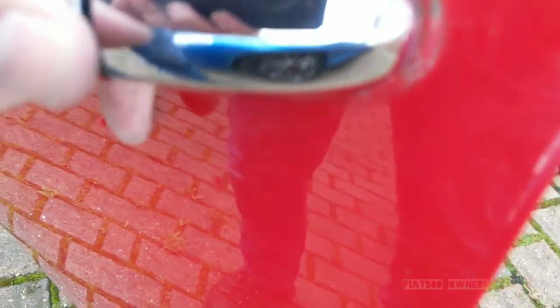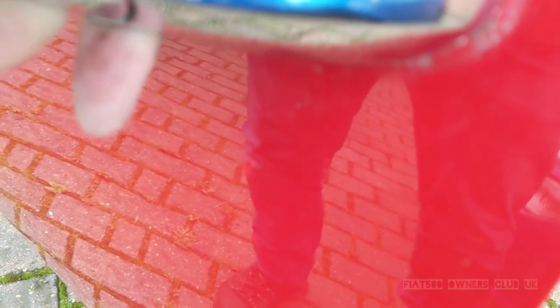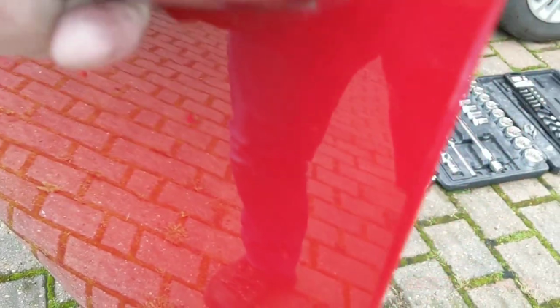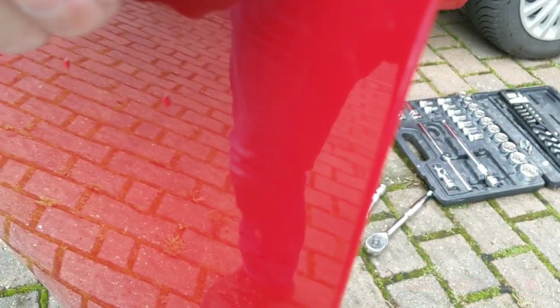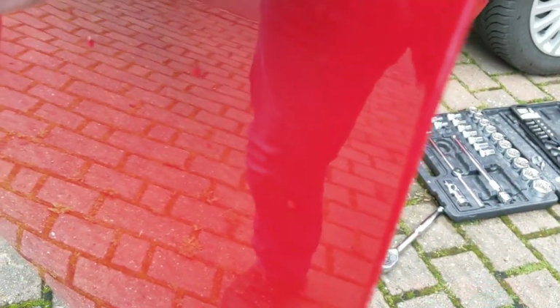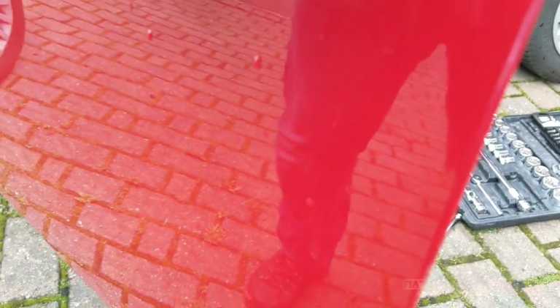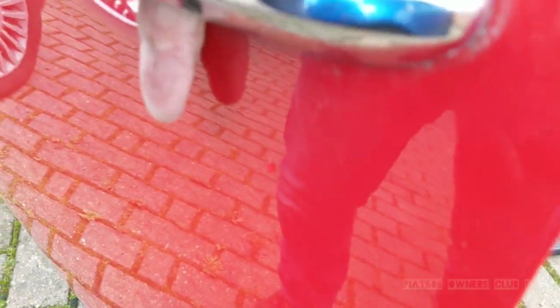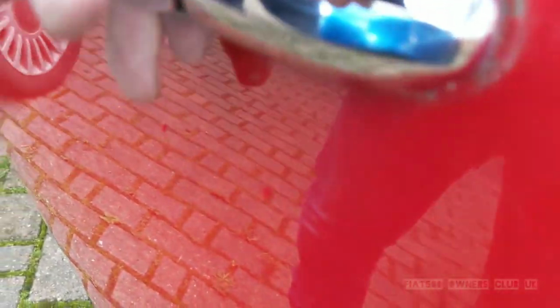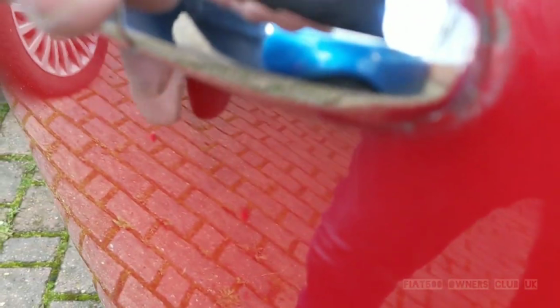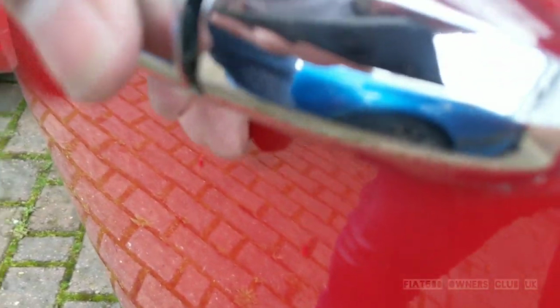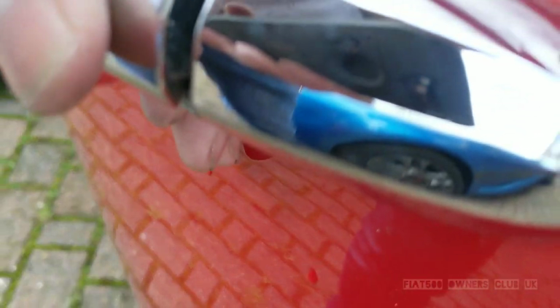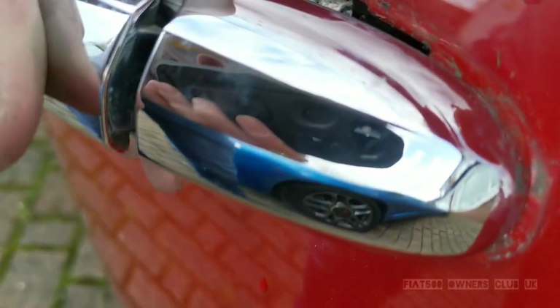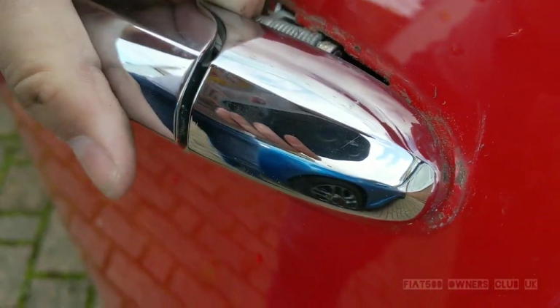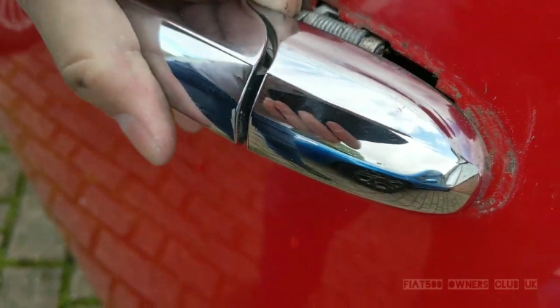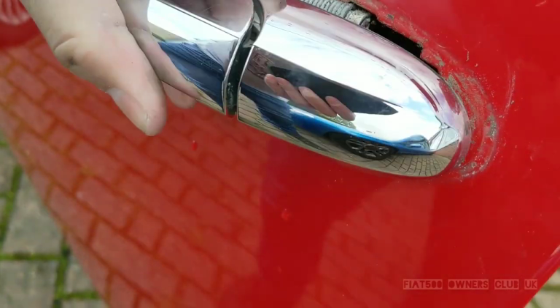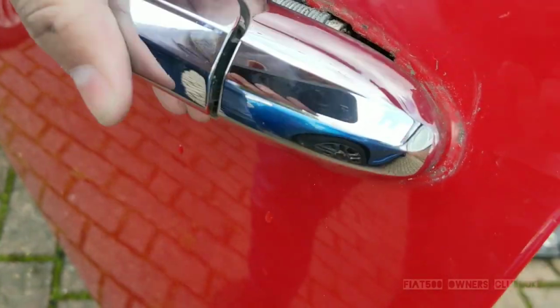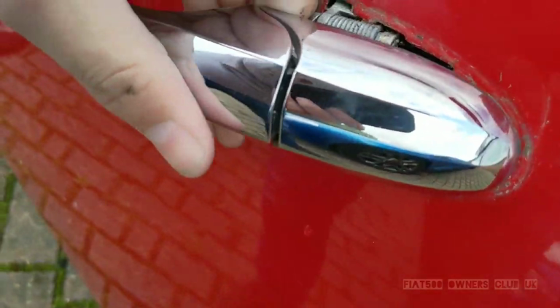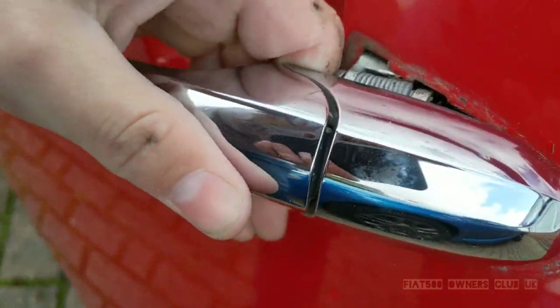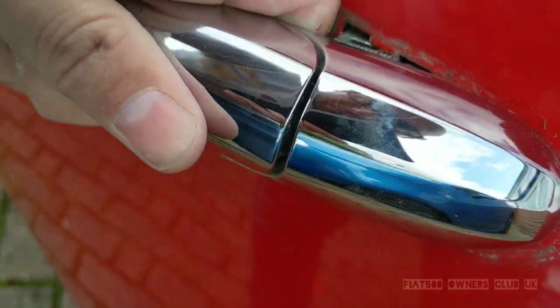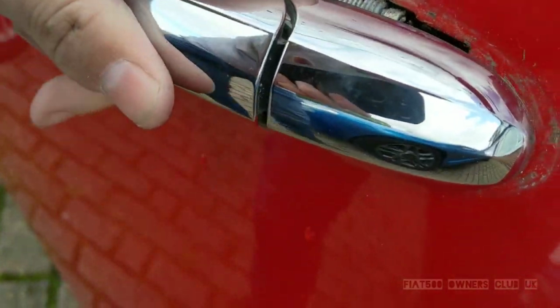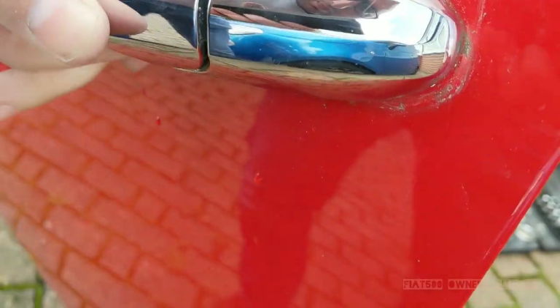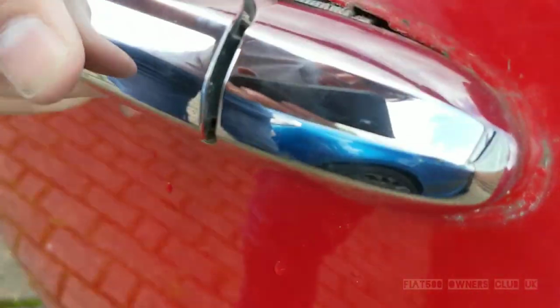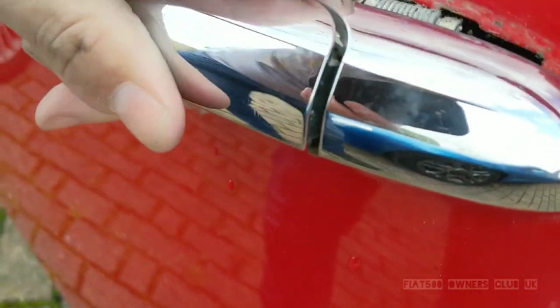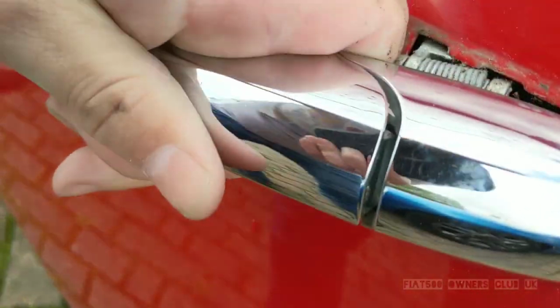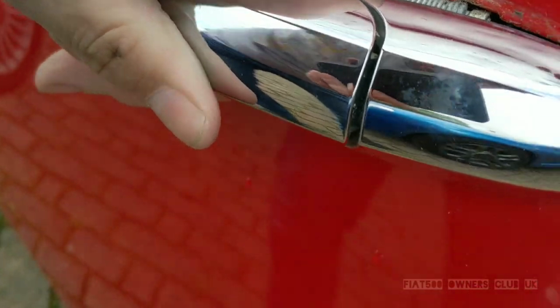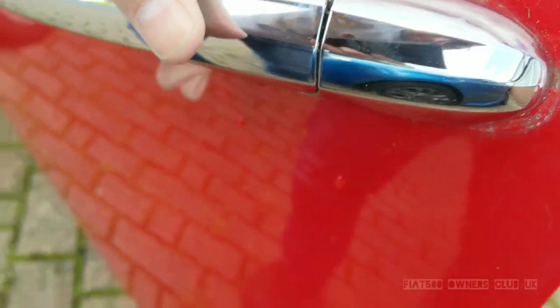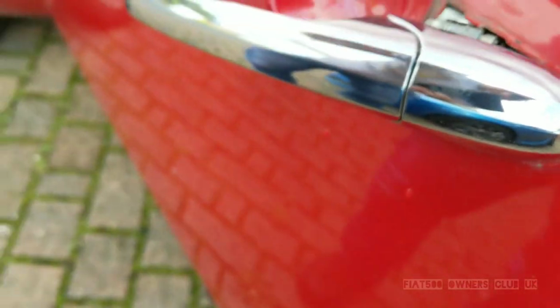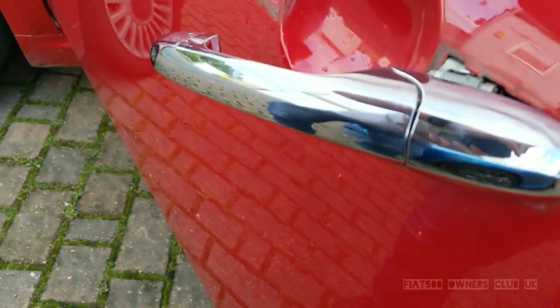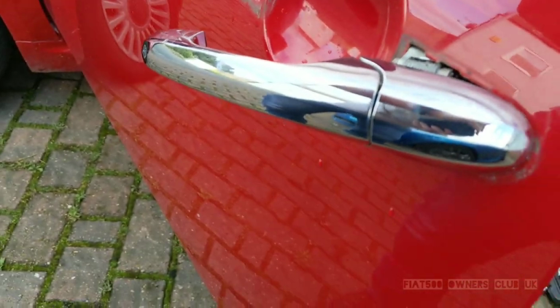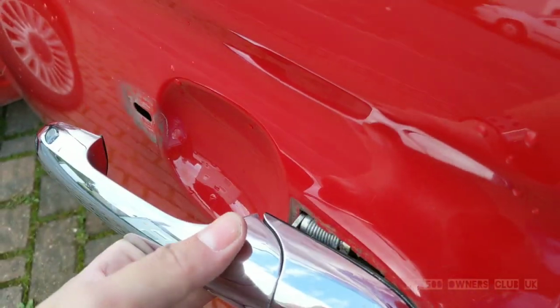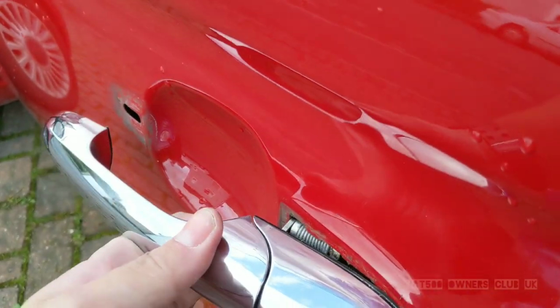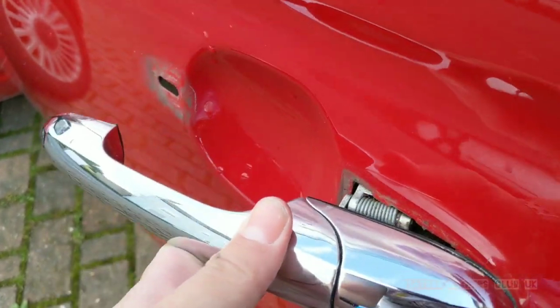Luckily the back of the handle does have a rubber gasket which reduces the risk of actually damaging the paint when removing the handle. And obviously once the handle is out I'll give the area a quick clean as well.